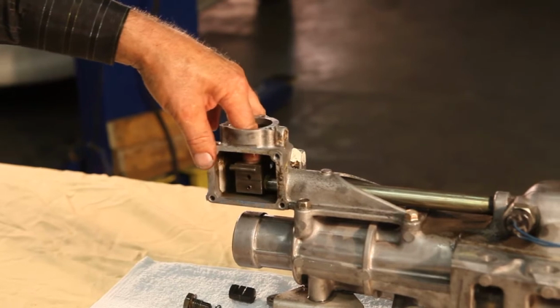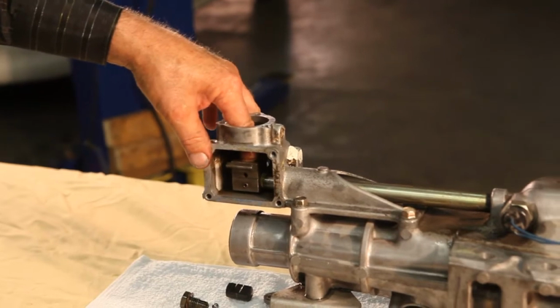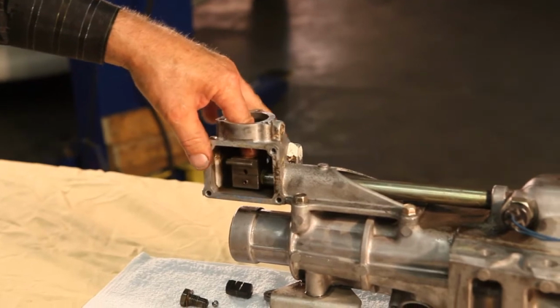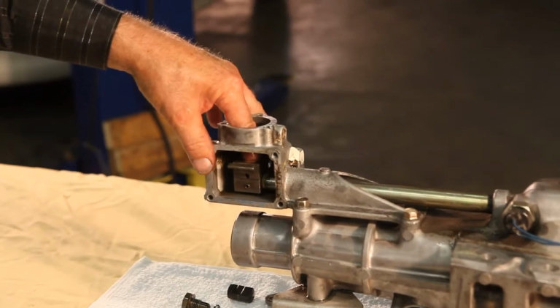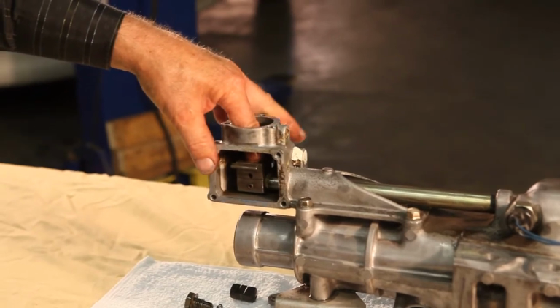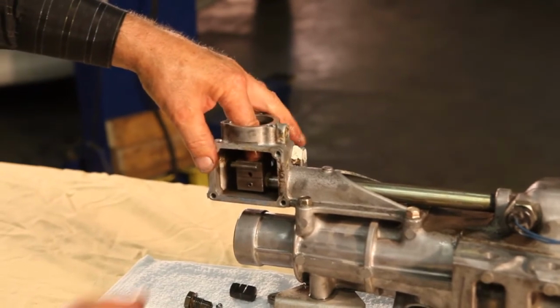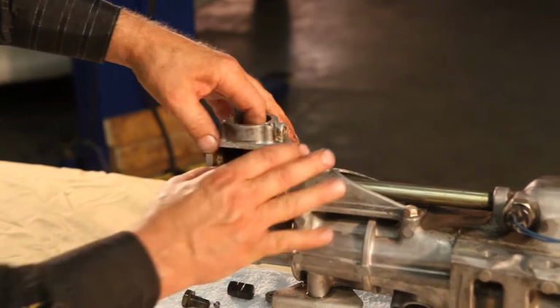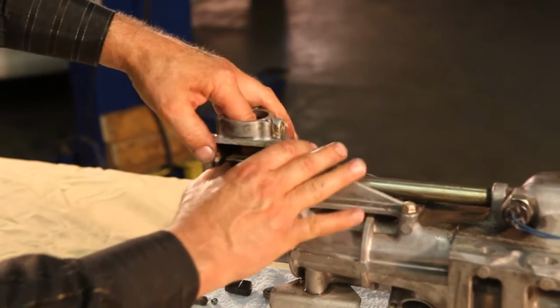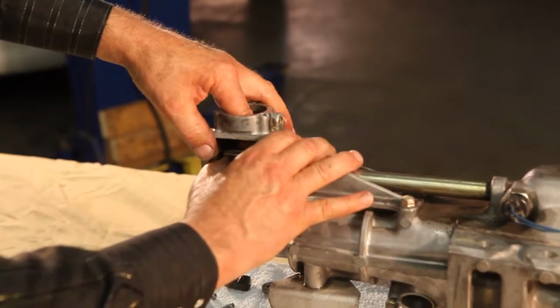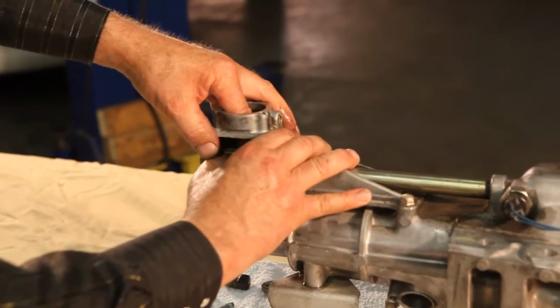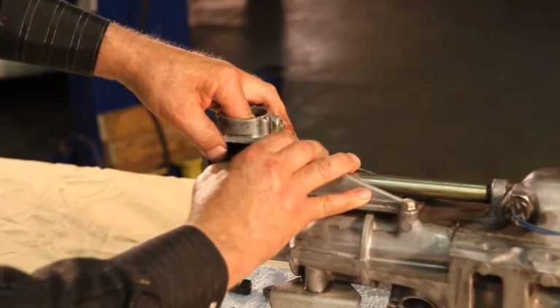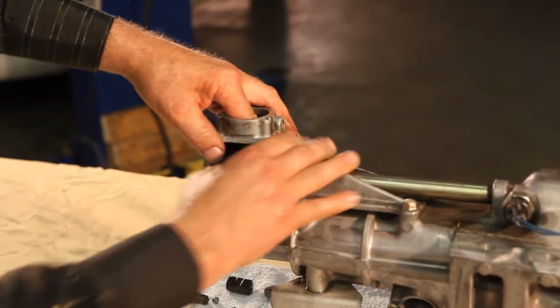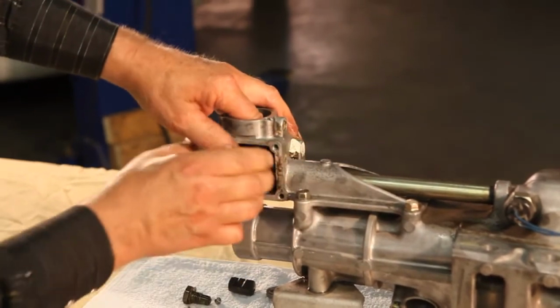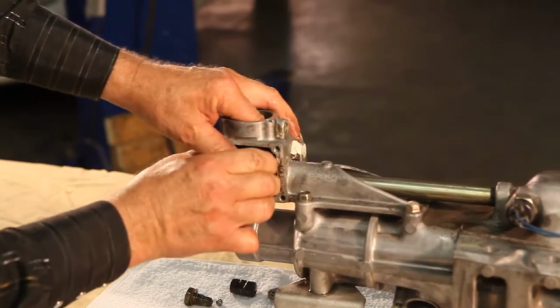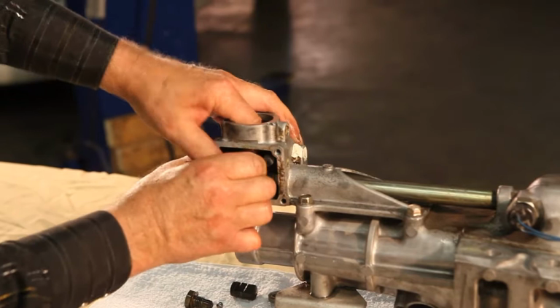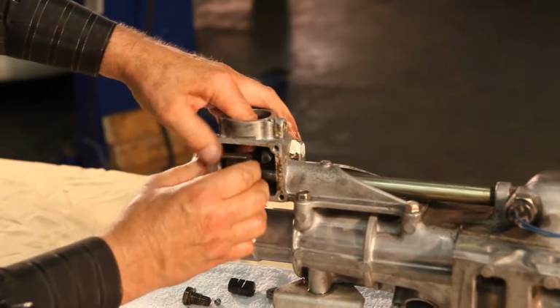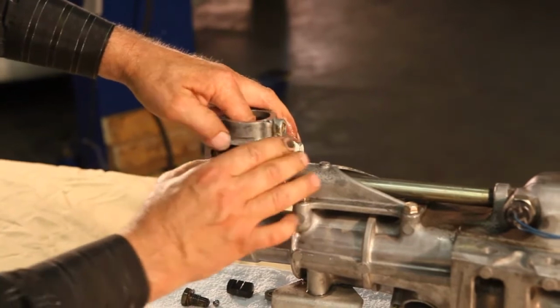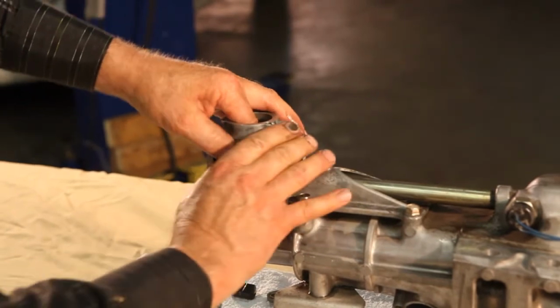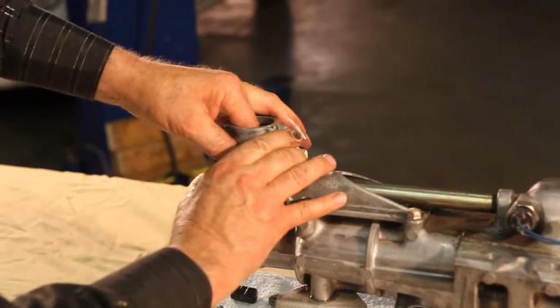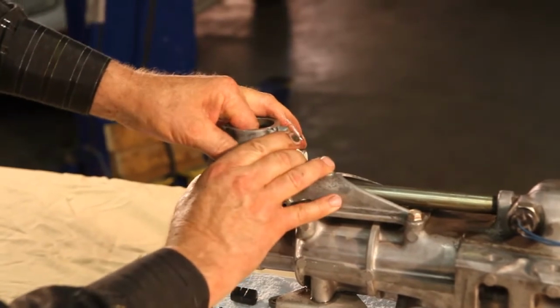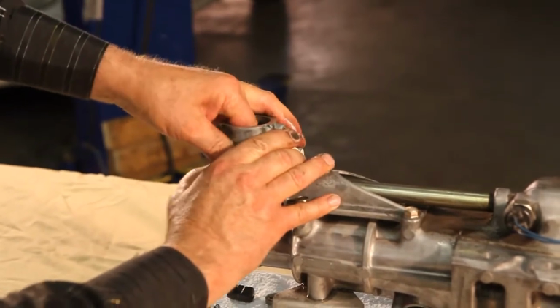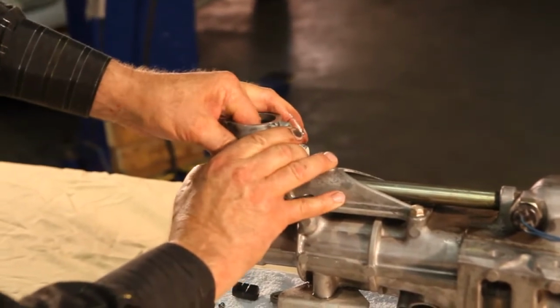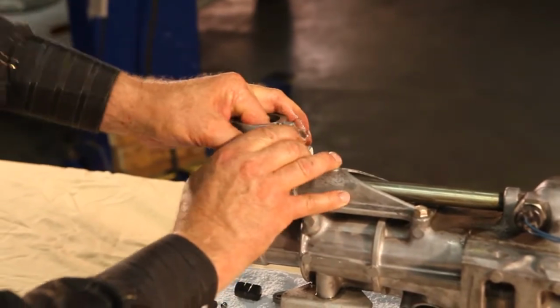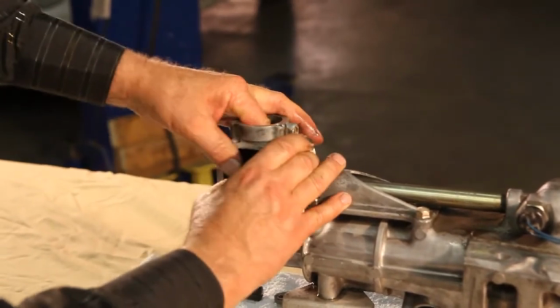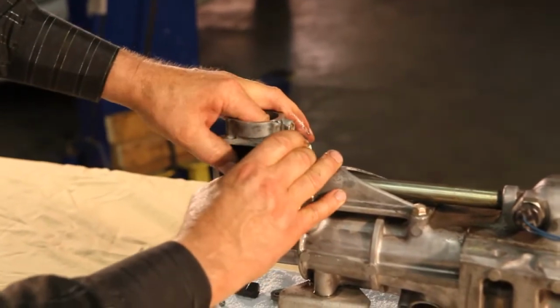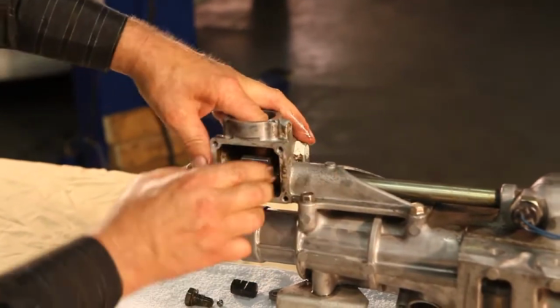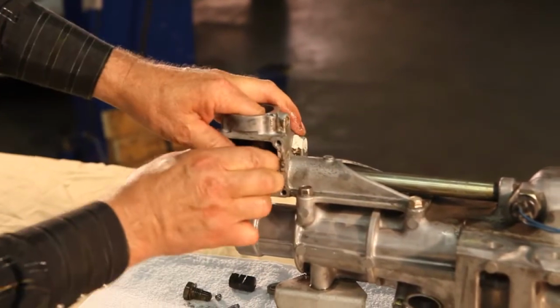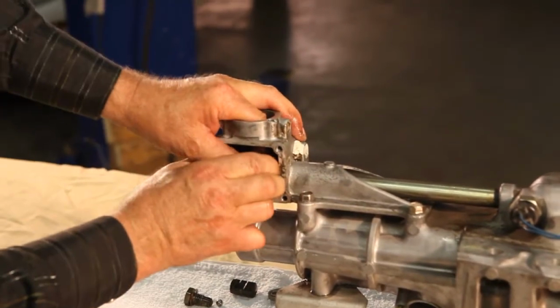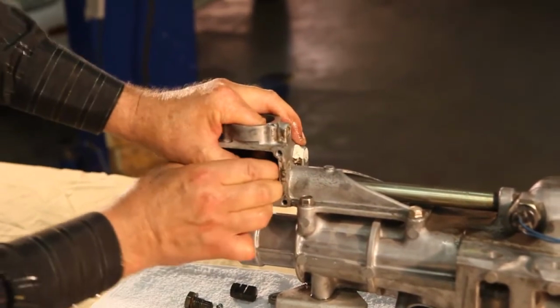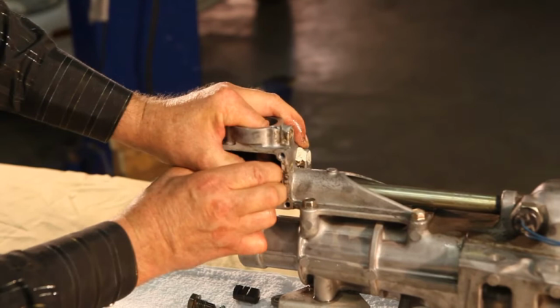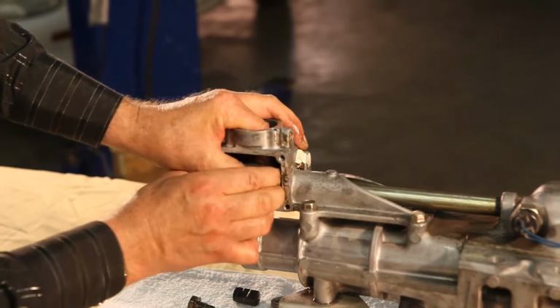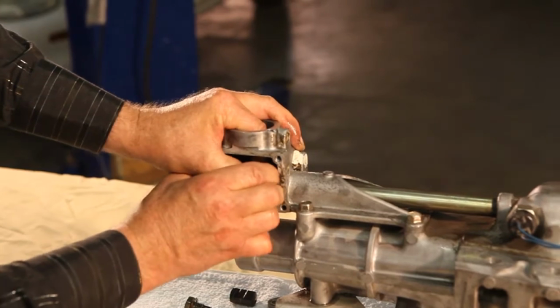So that's the mechanism inside the shift lever. You can see there's first gear, second gear — you can see the movement here, and then neutral.